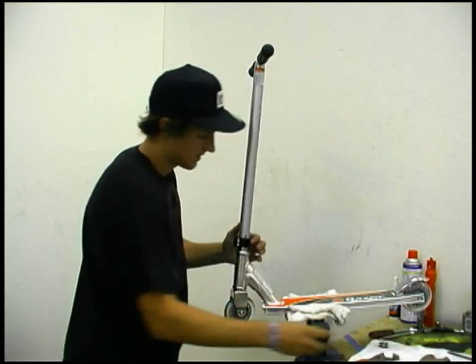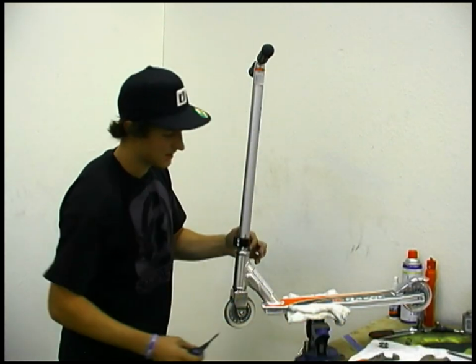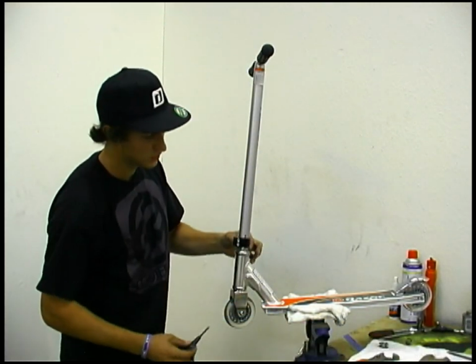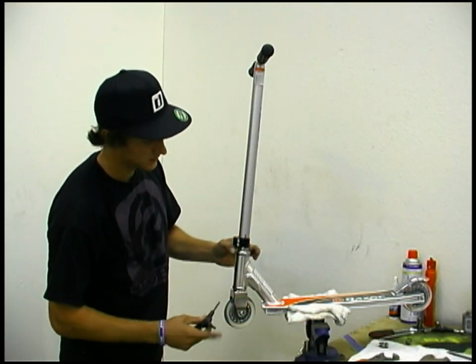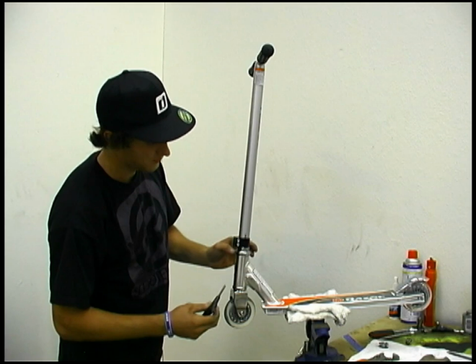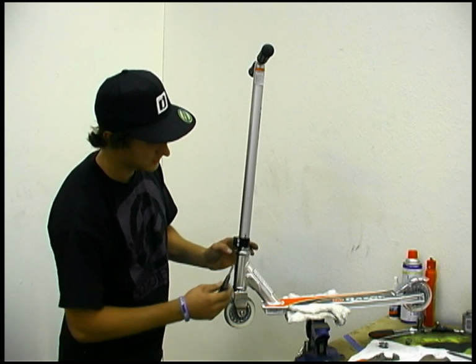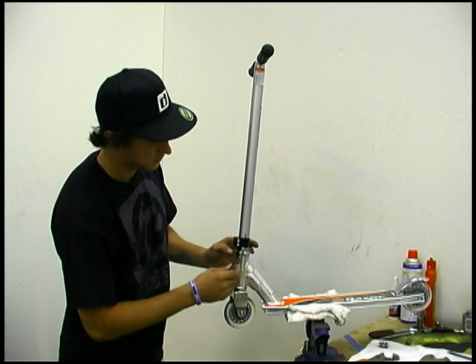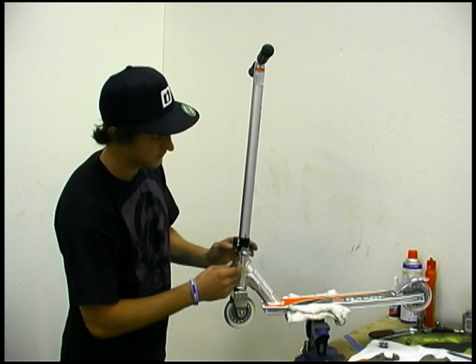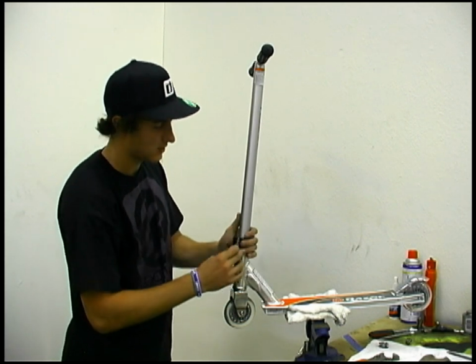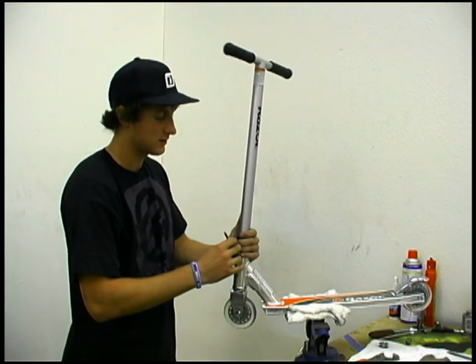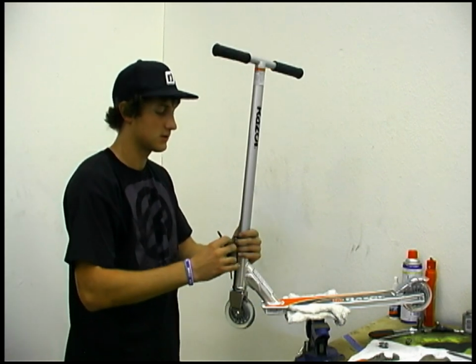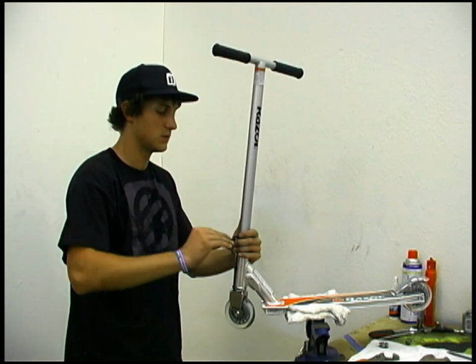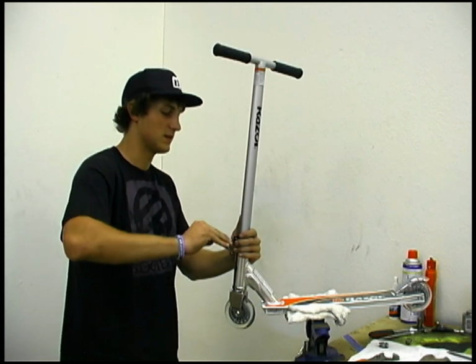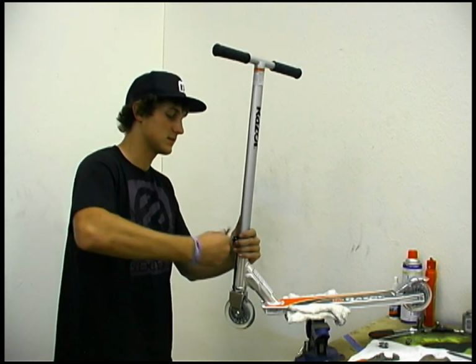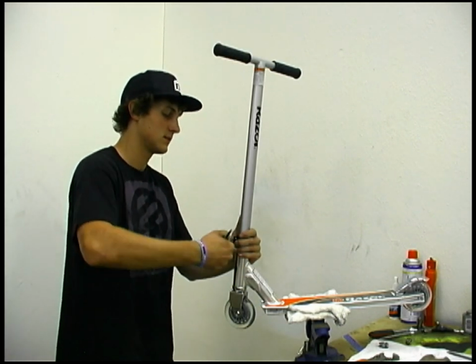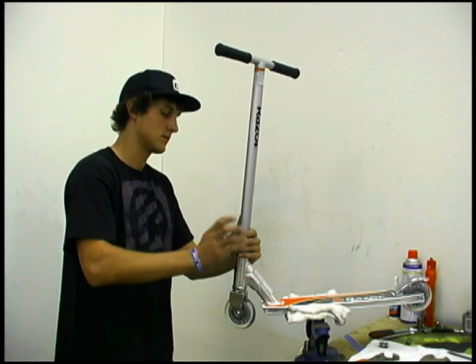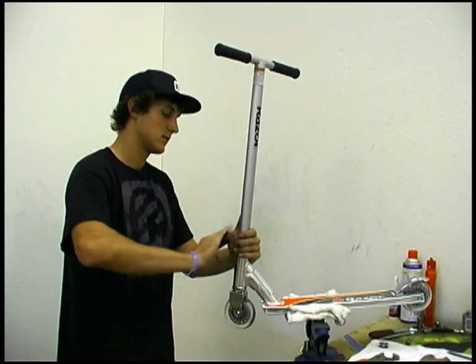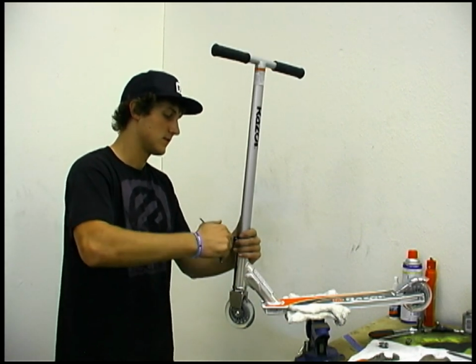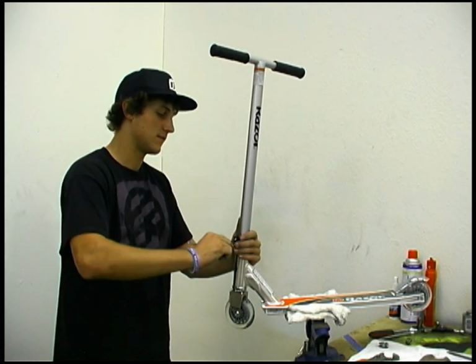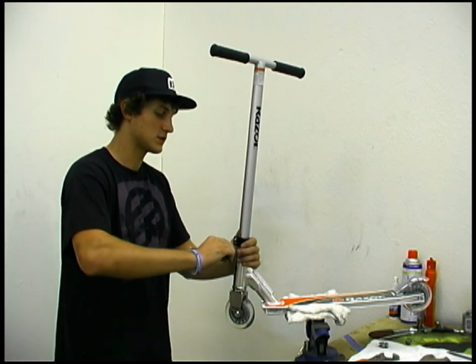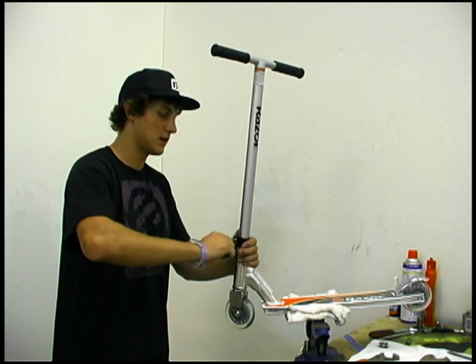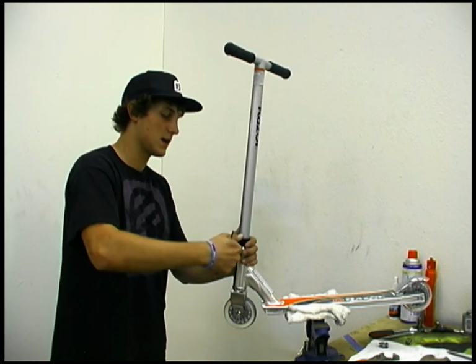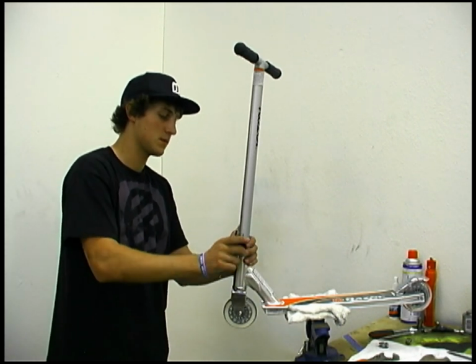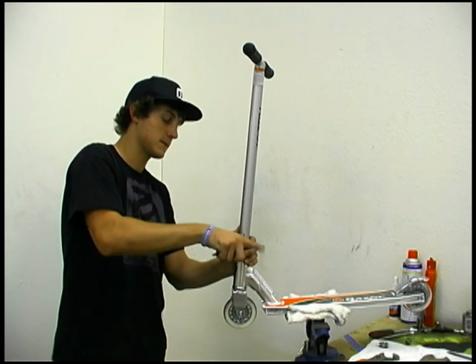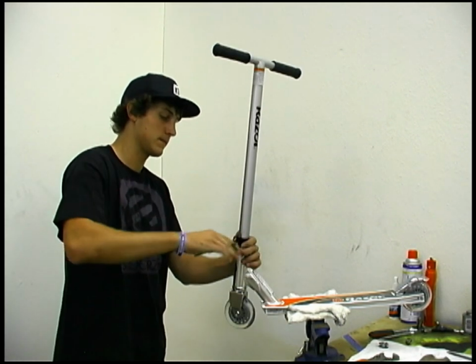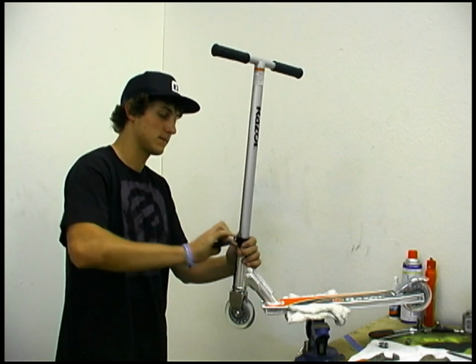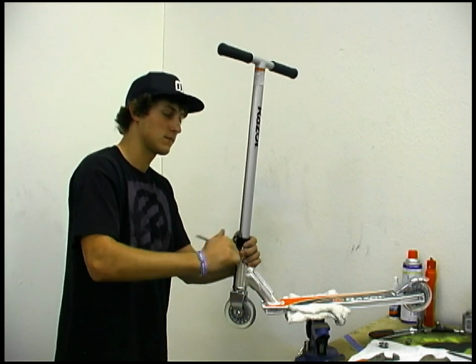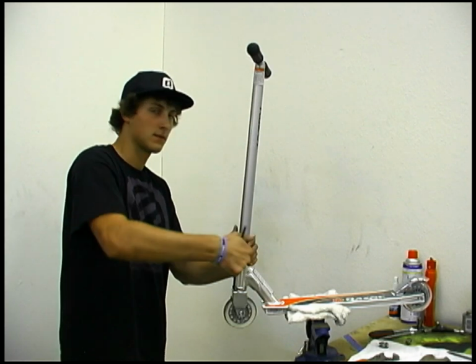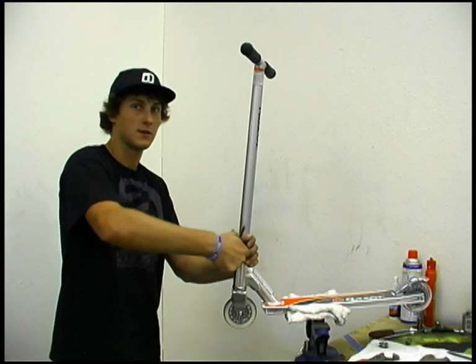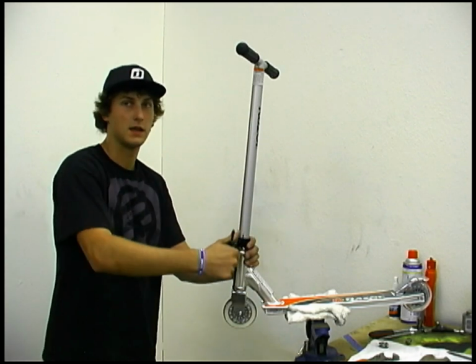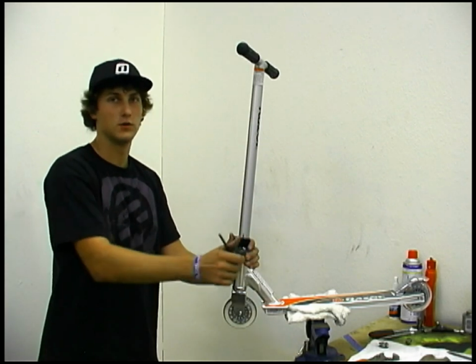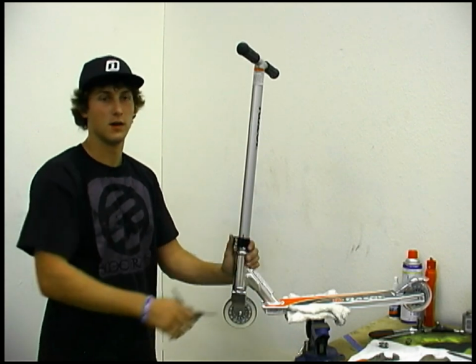Push against your lock nuts and hold them in place, then finish tightening your clamp and you're good to go.